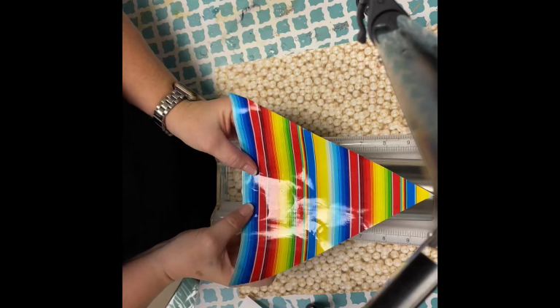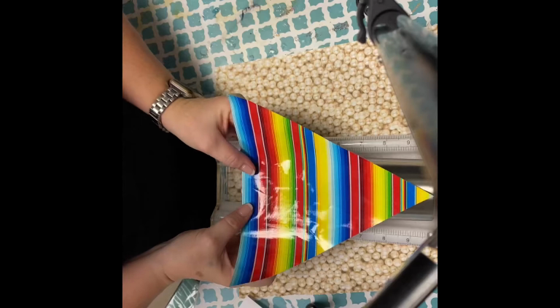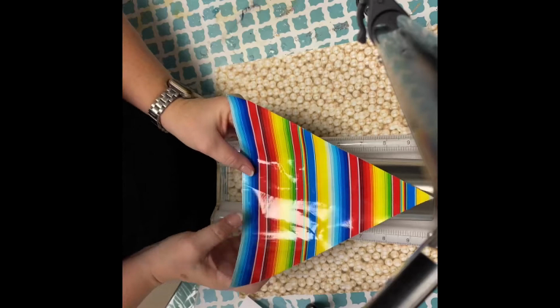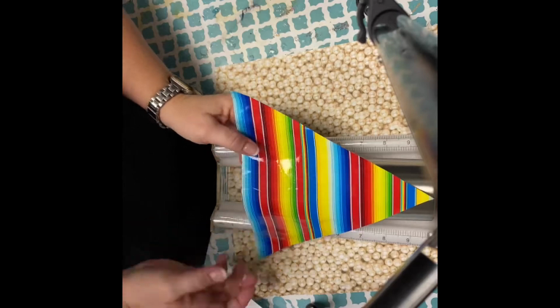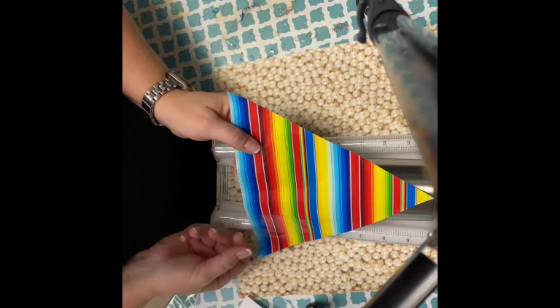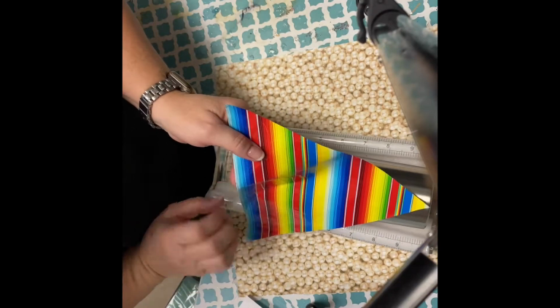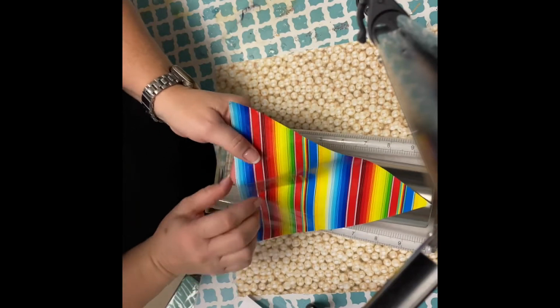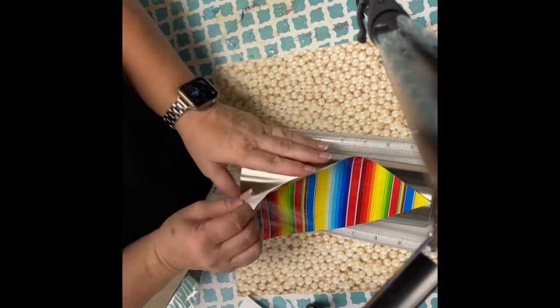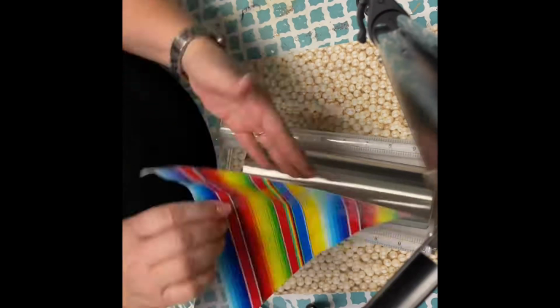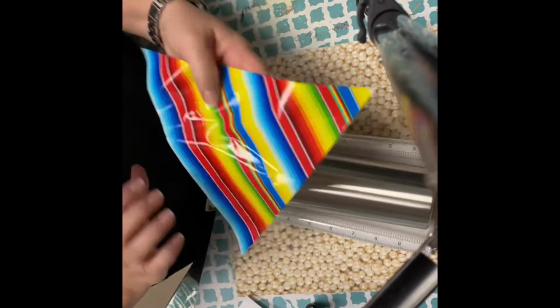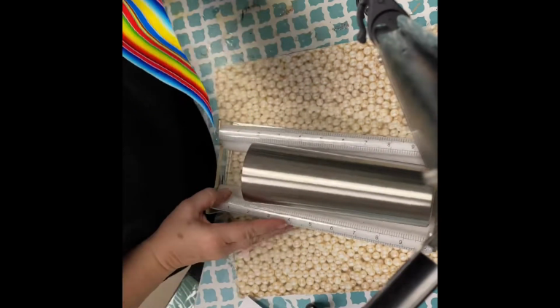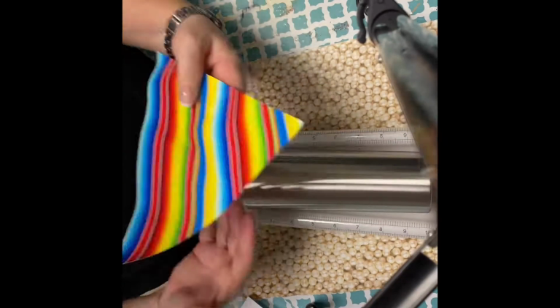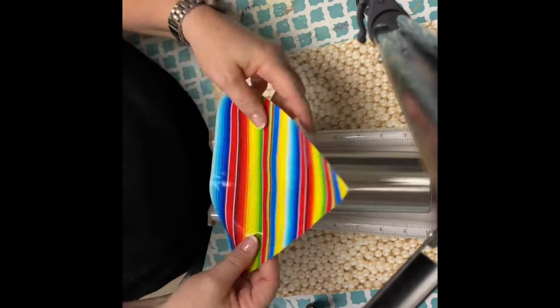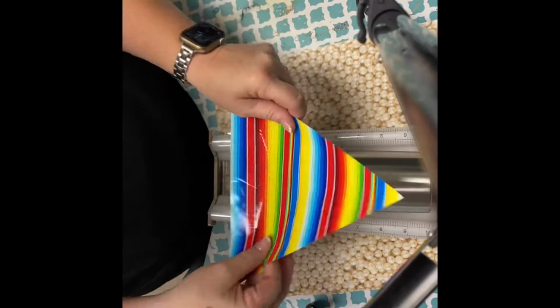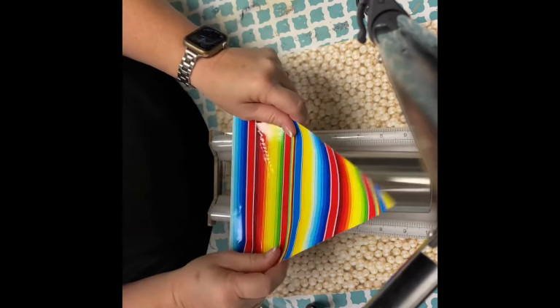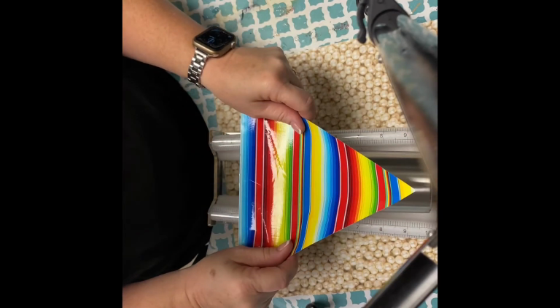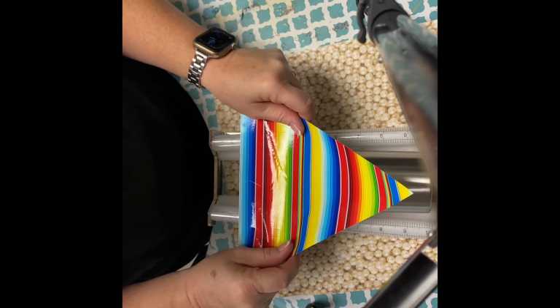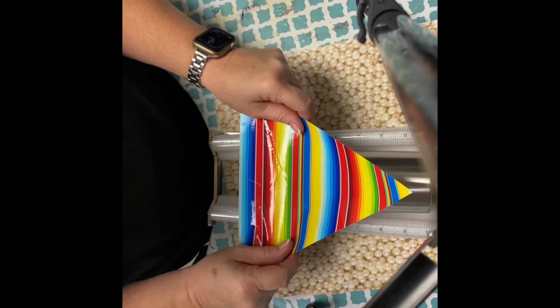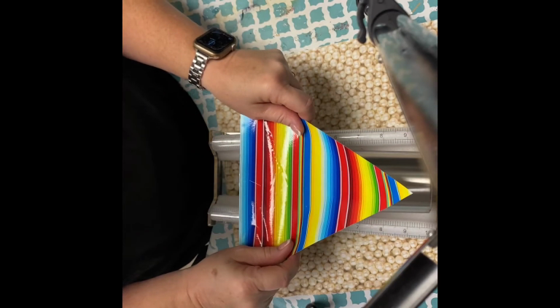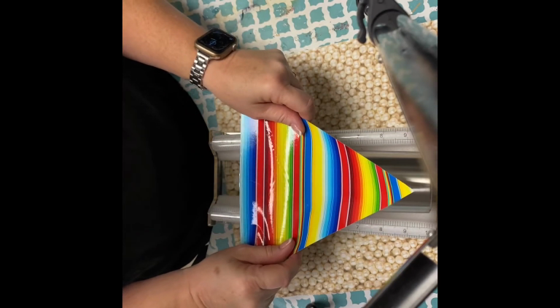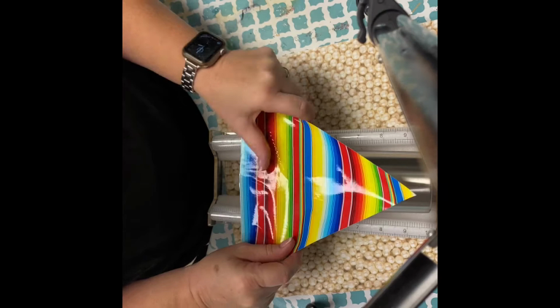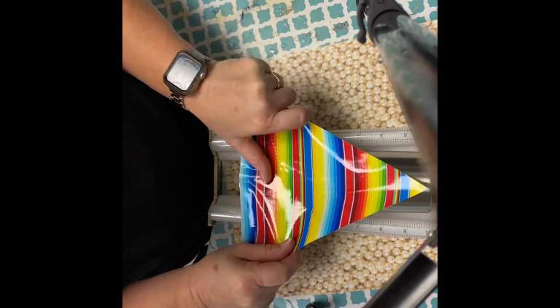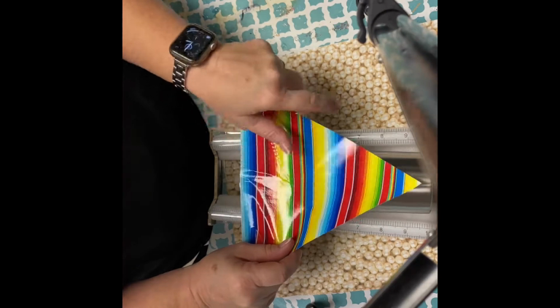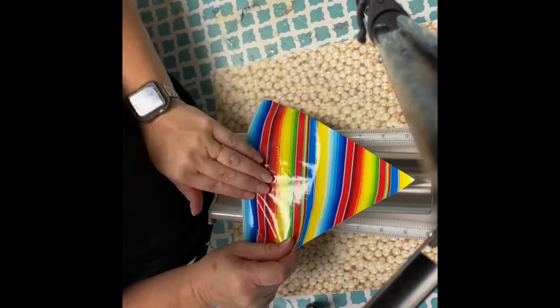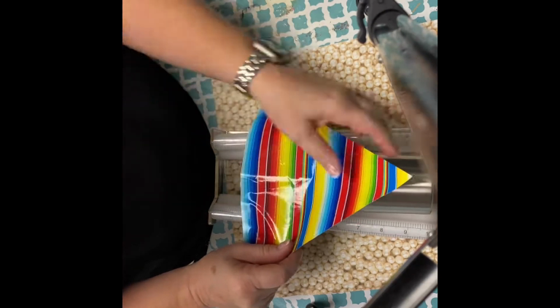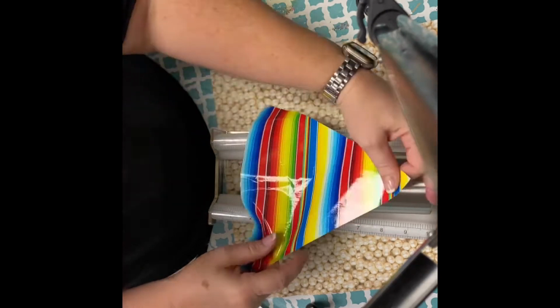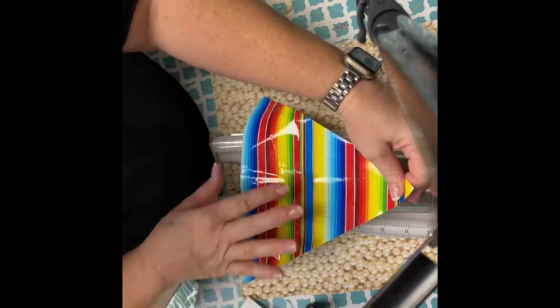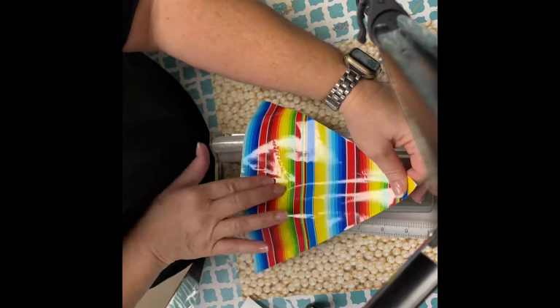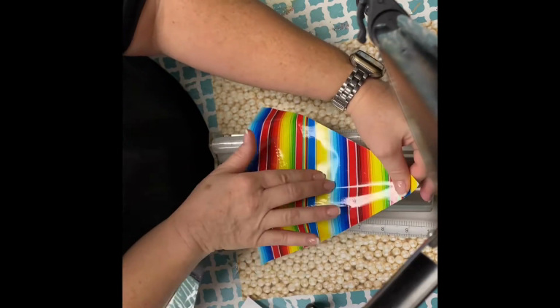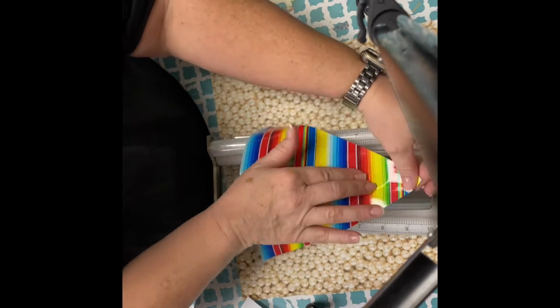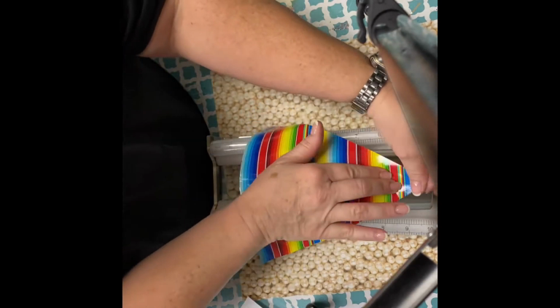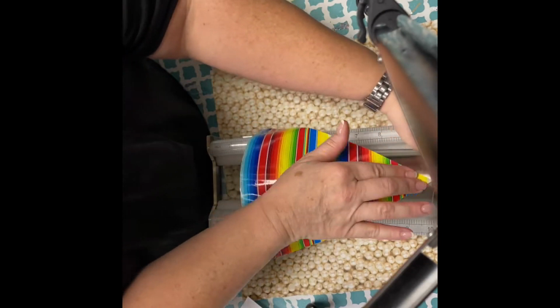Hey guys! This is Jessica, the voice behind Bless Your Heart. Today we're gonna do a split V with this really pretty Serape pattern.